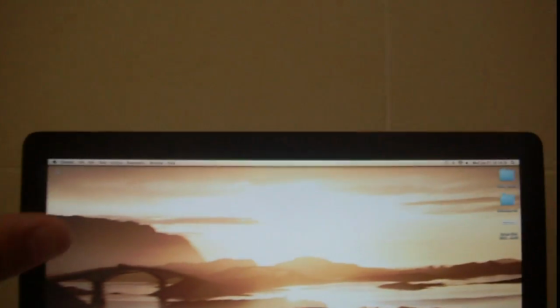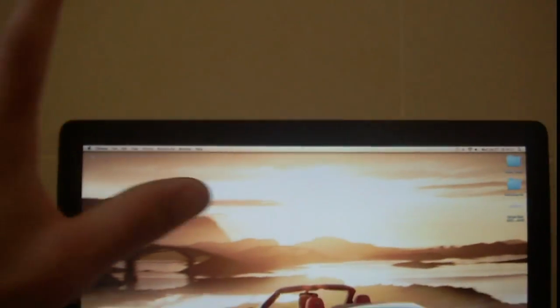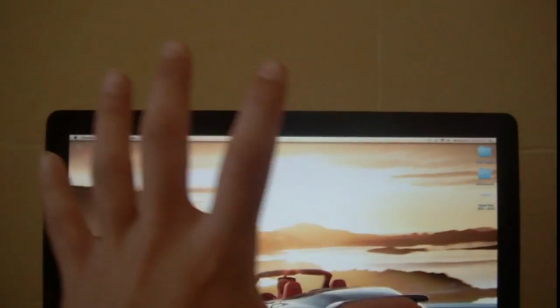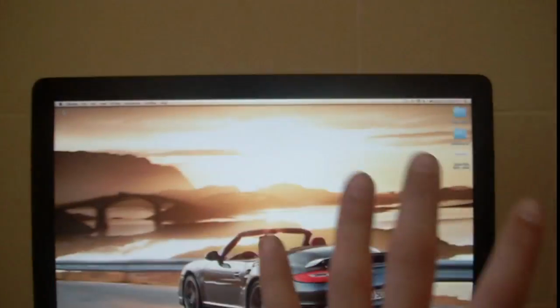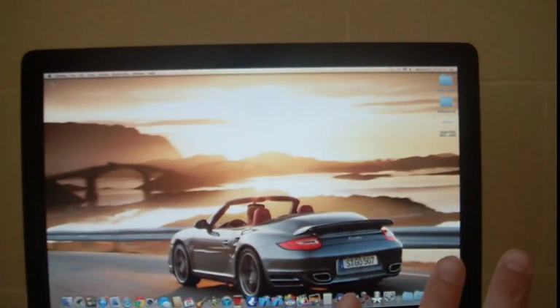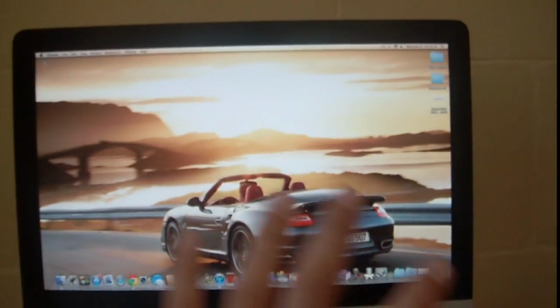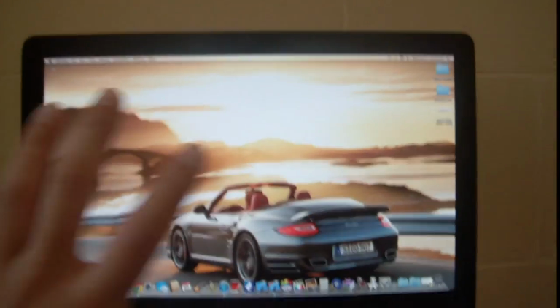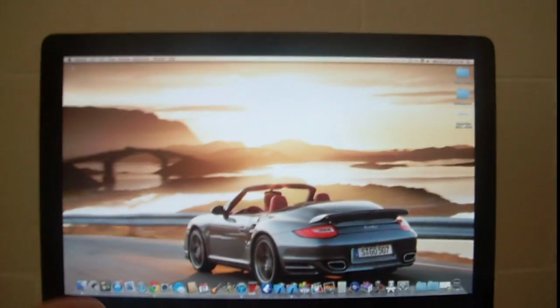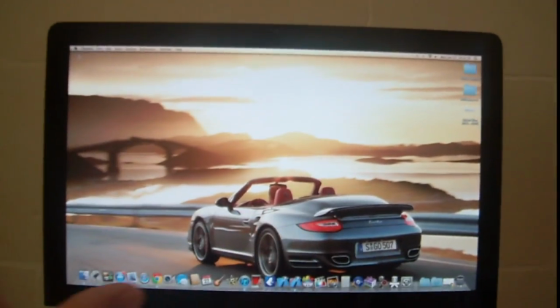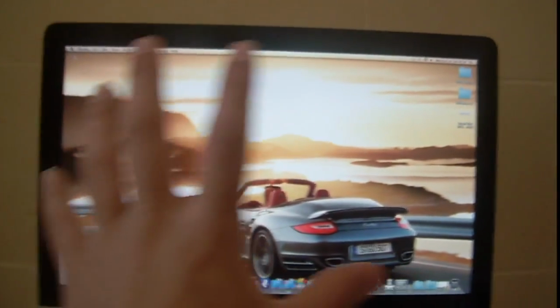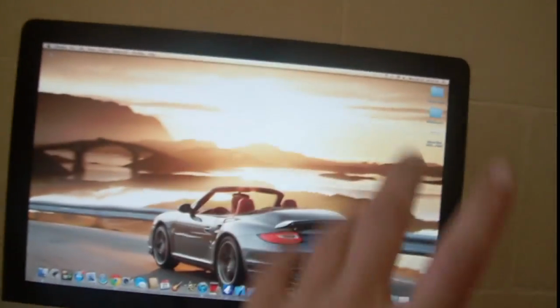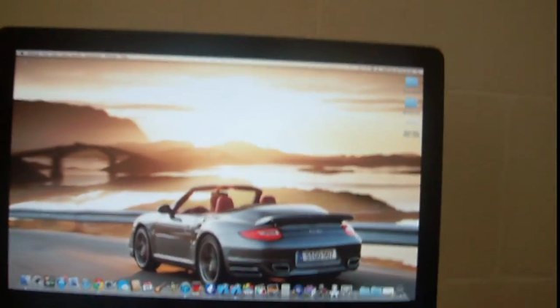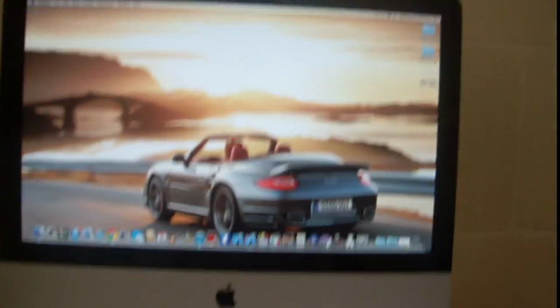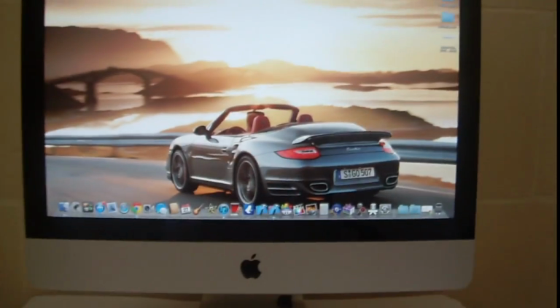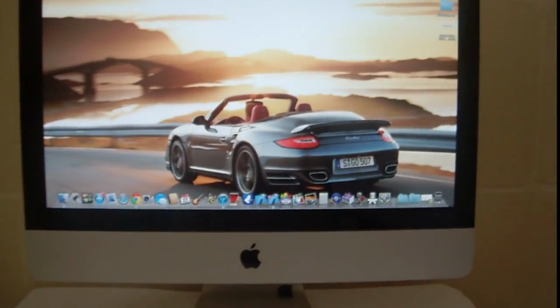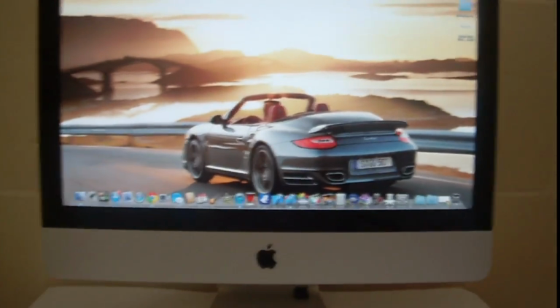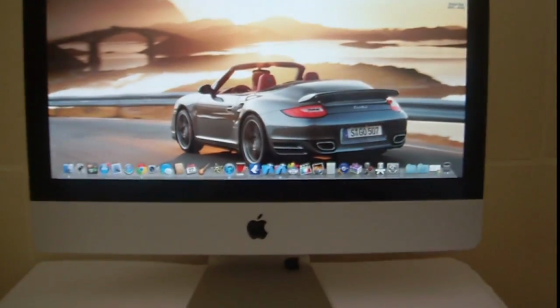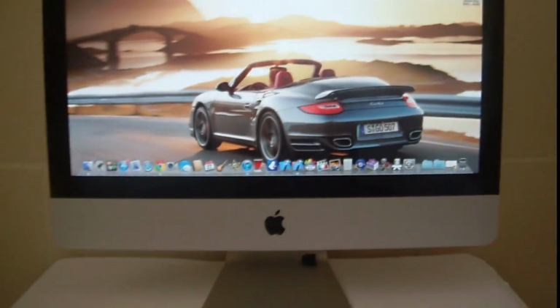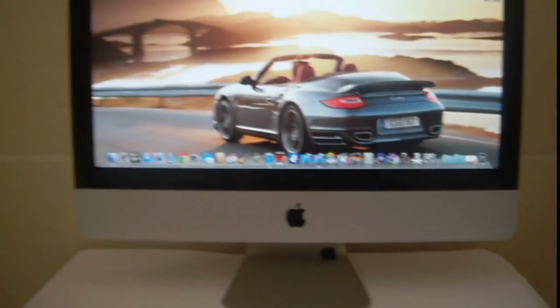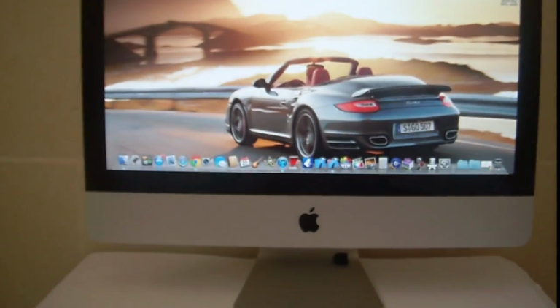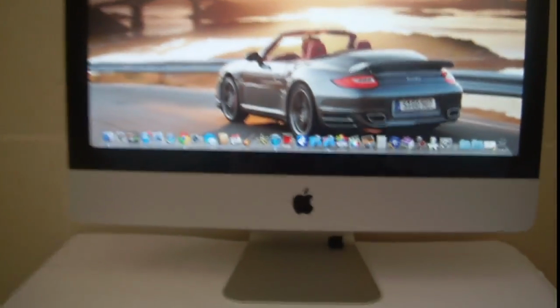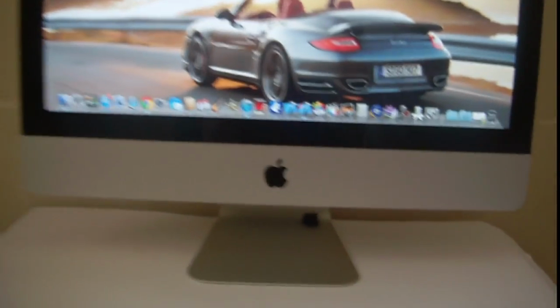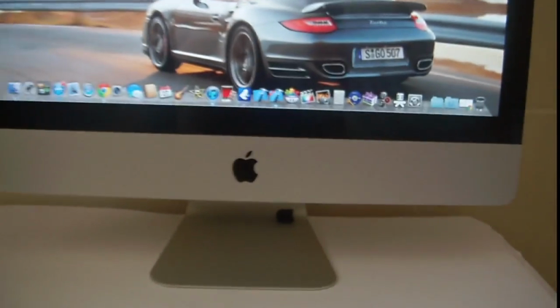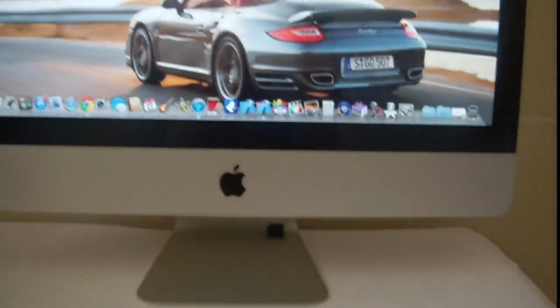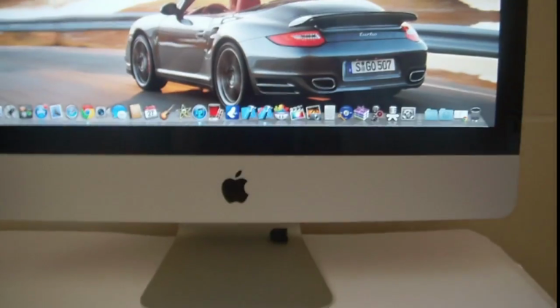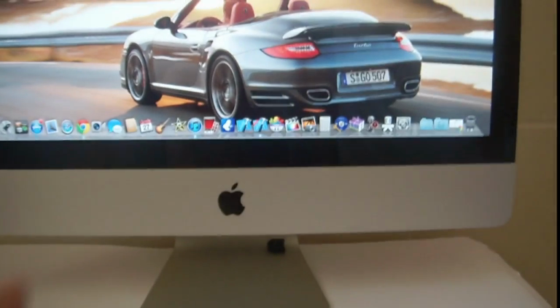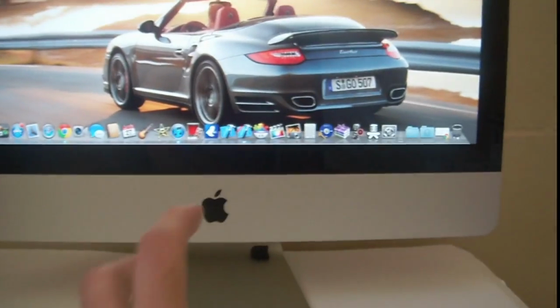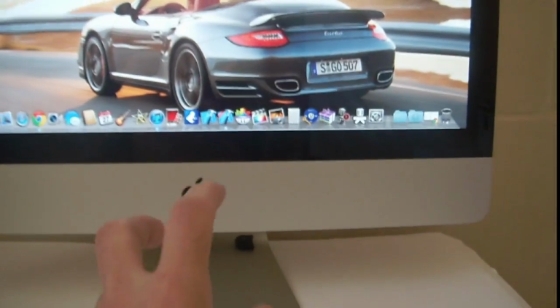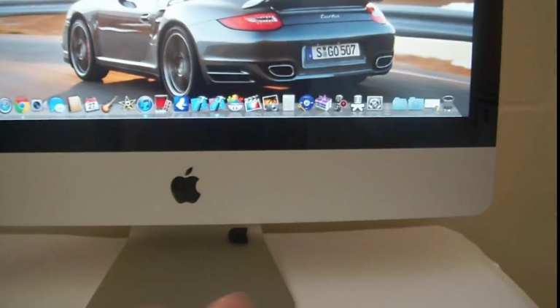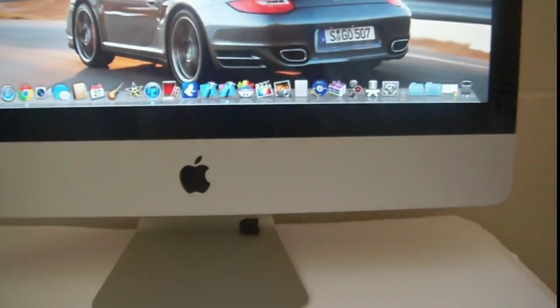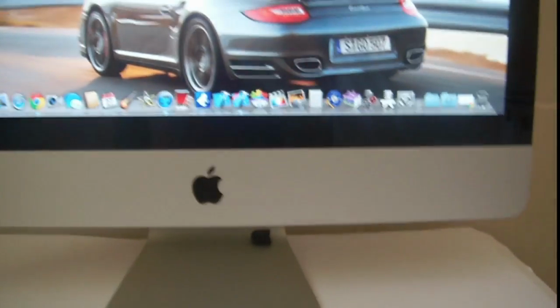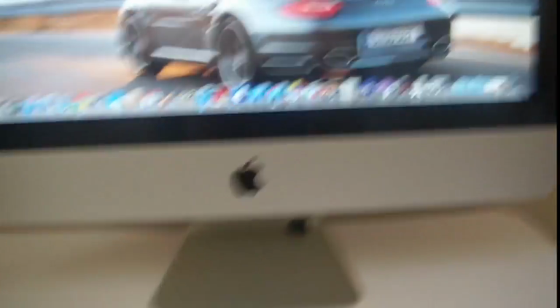The monitor is glossy and it has an aluminium finish, so it's really beautiful. There's the Apple logo right there.